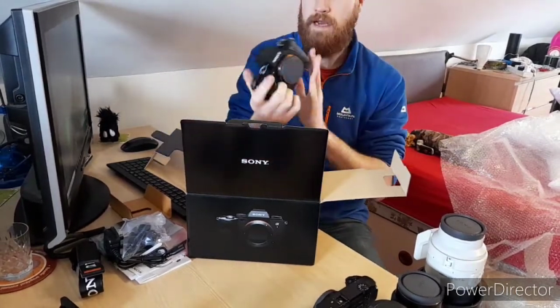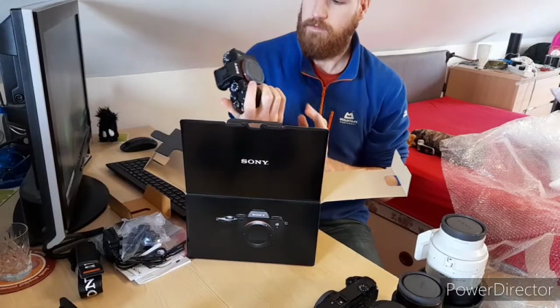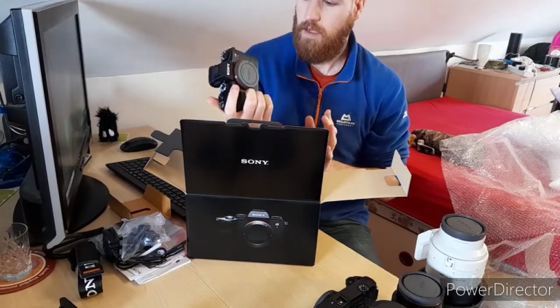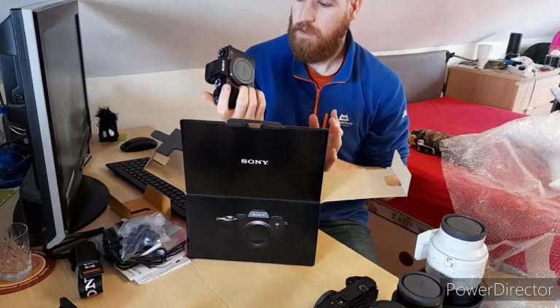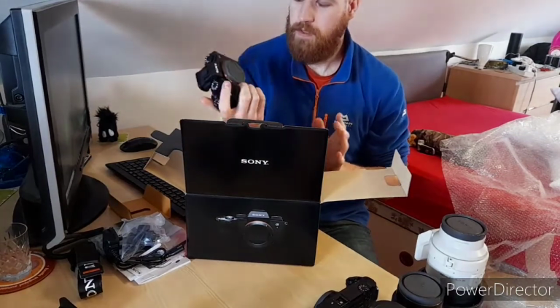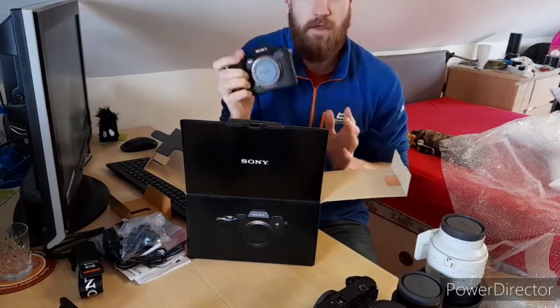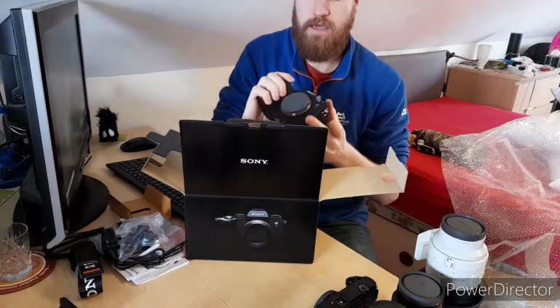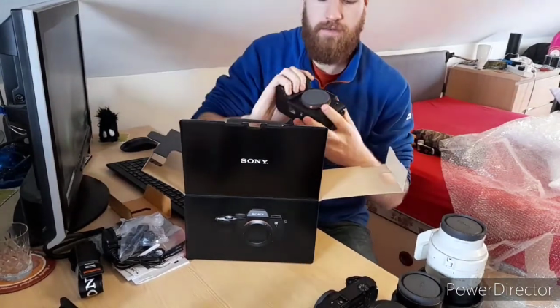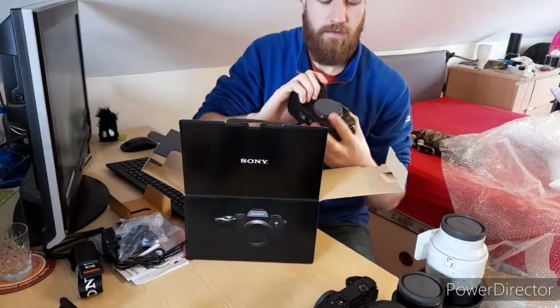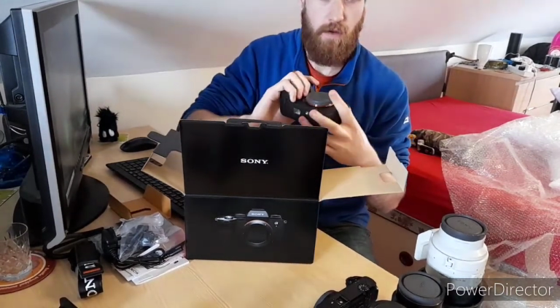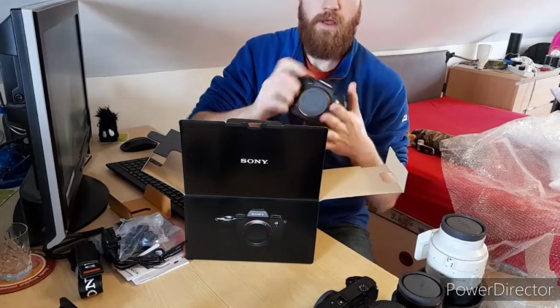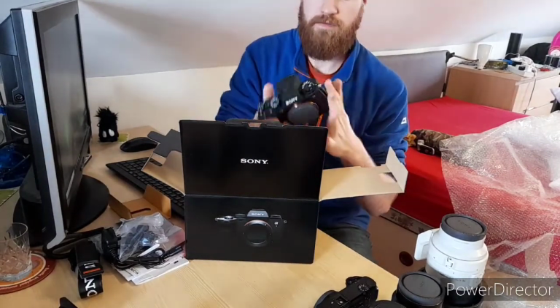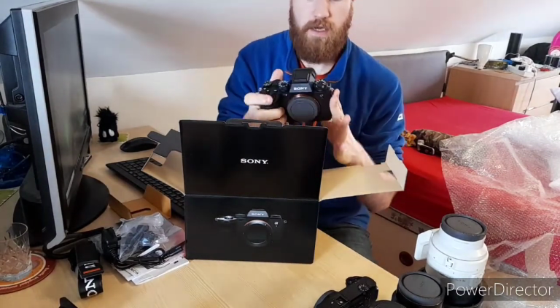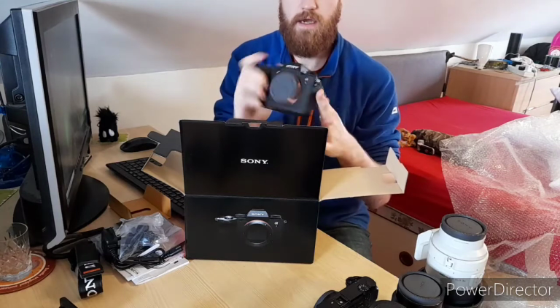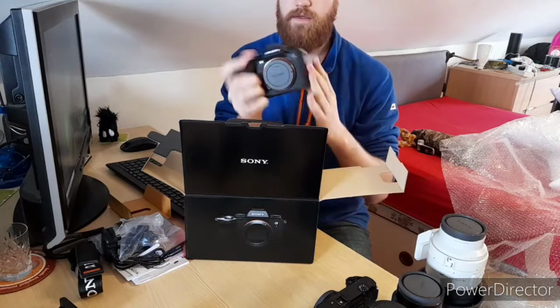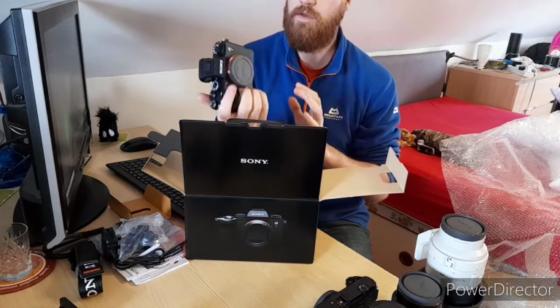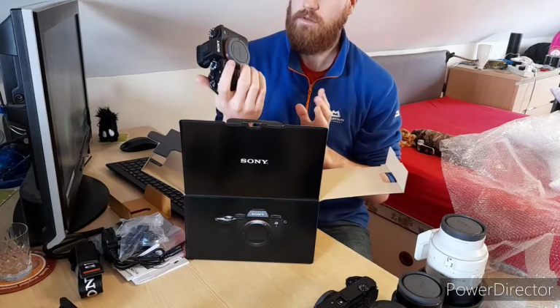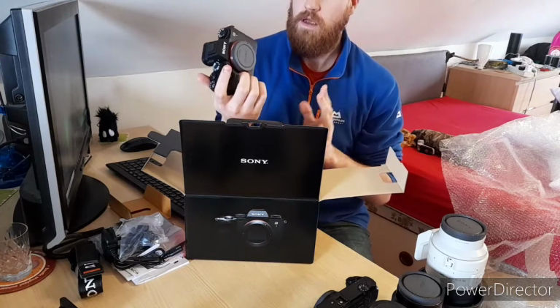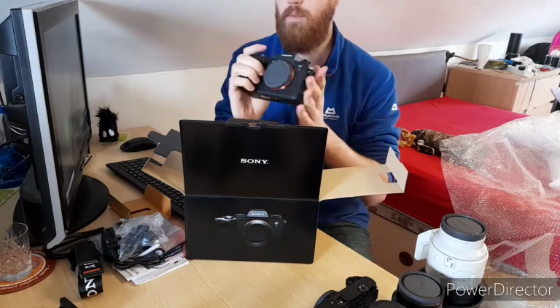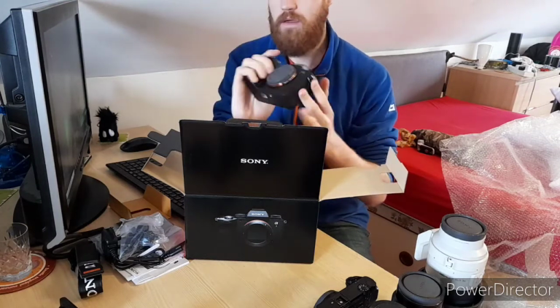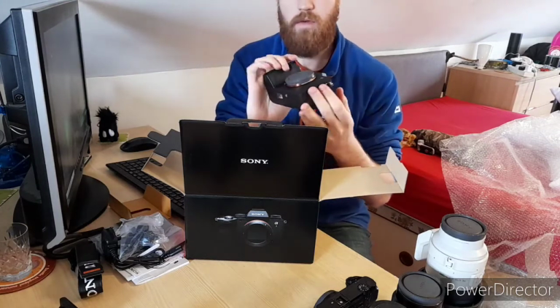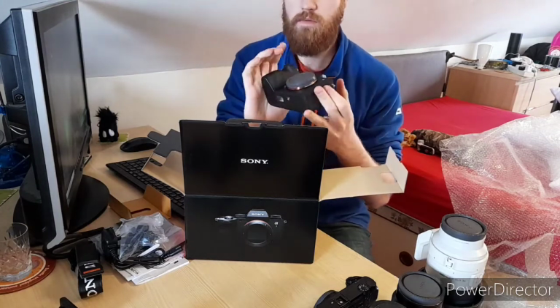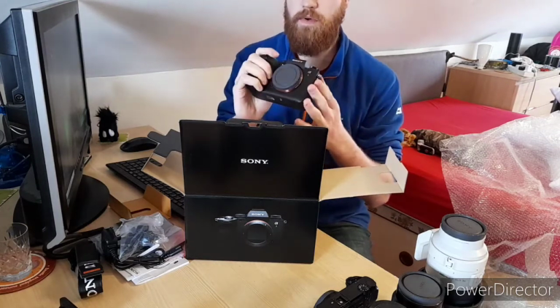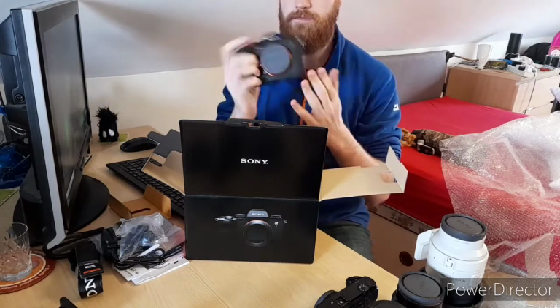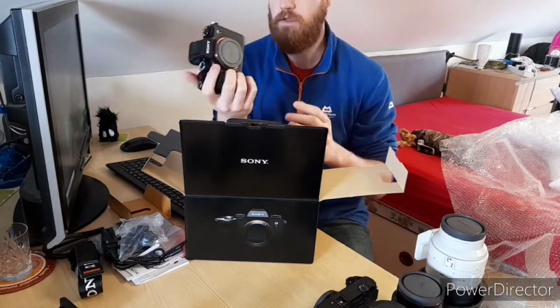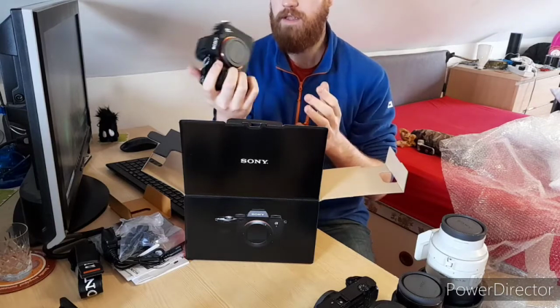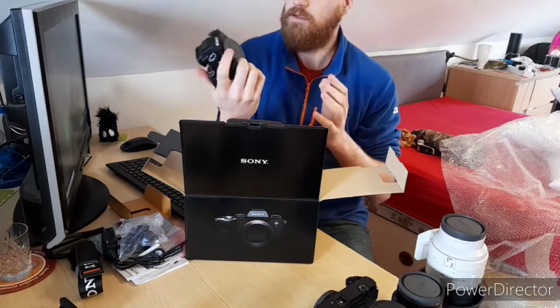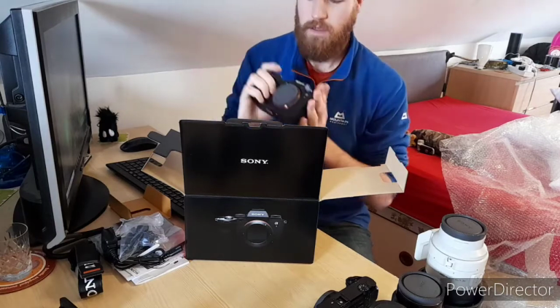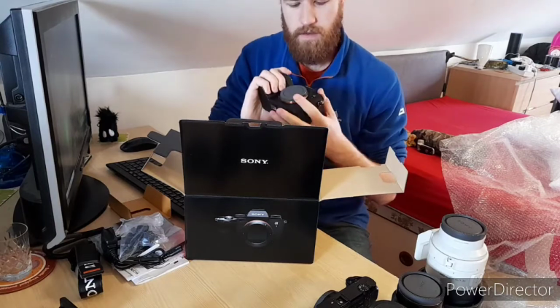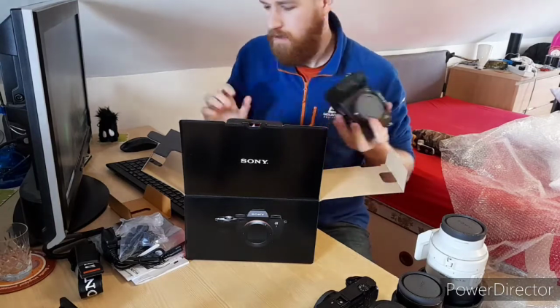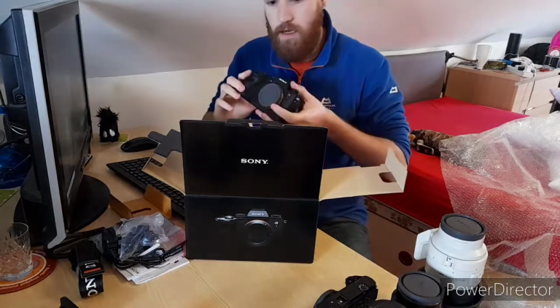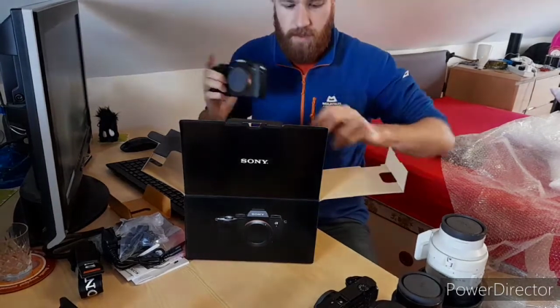Actually feels really nice to hold. I've been used to the Sony A7II for the last four years, and this feels a little bit bigger than what I'm used to, but feels lovely in the hand. Yeah, that's going to be good.